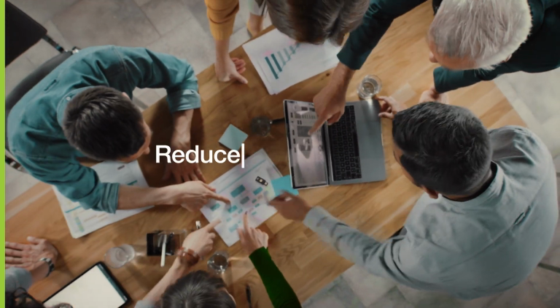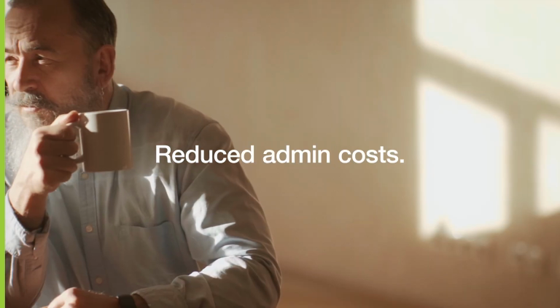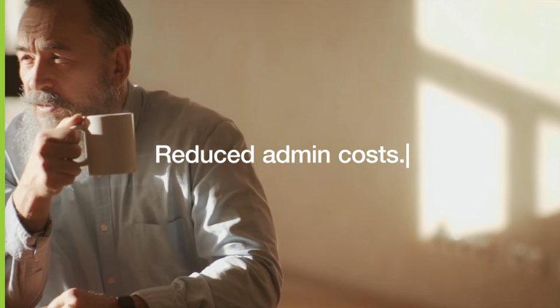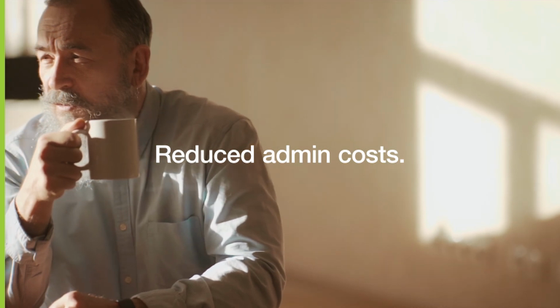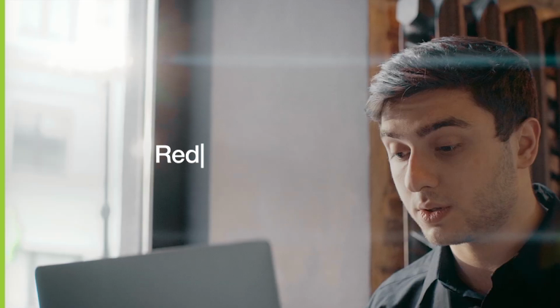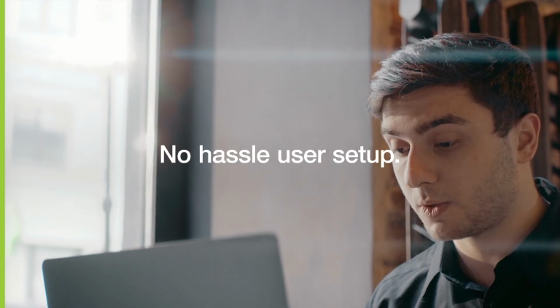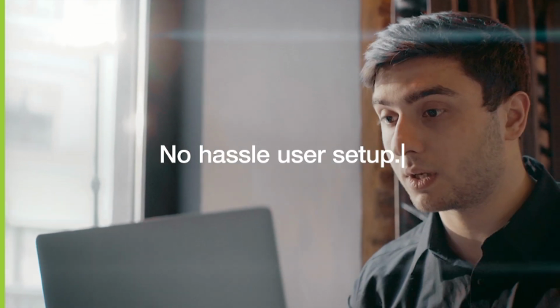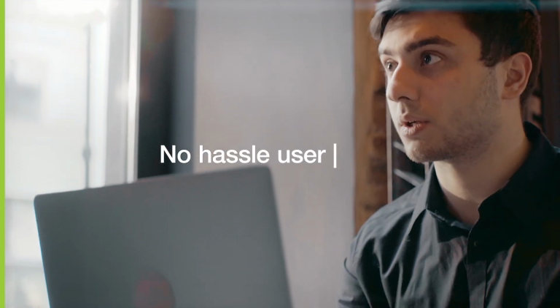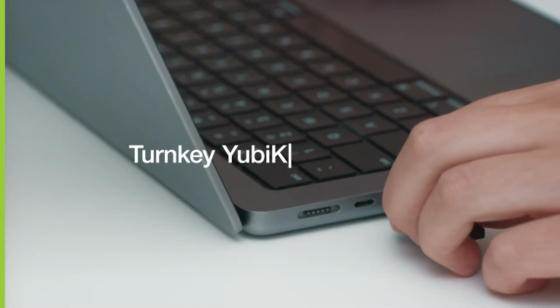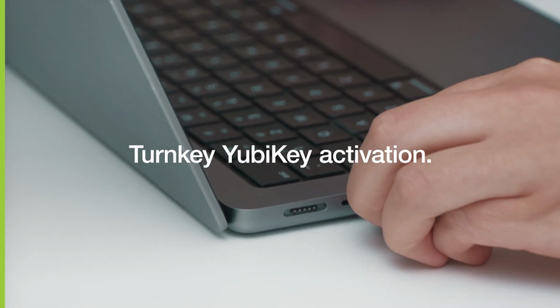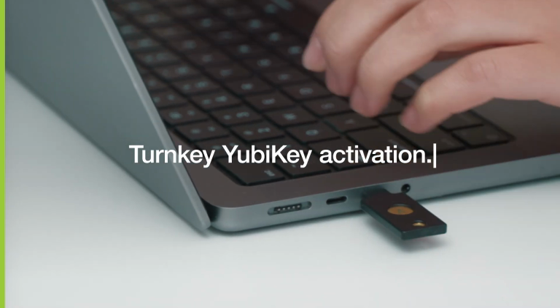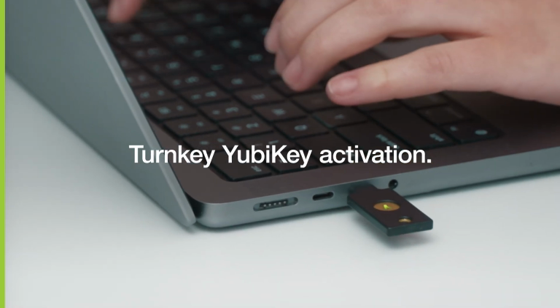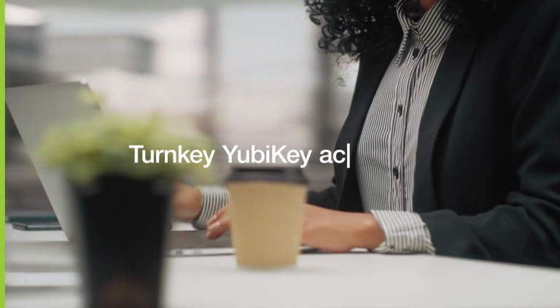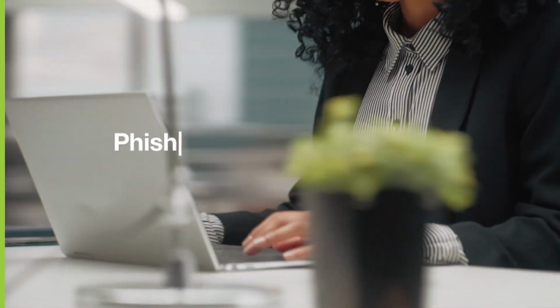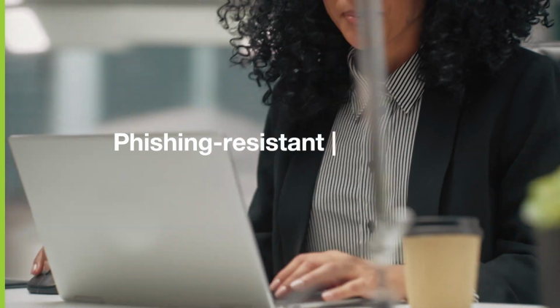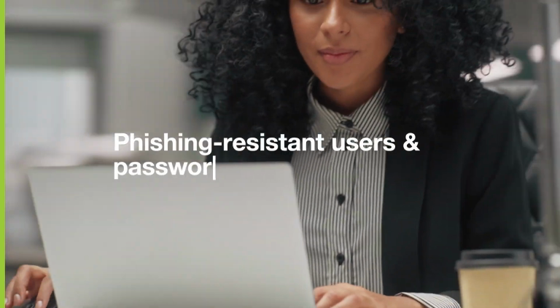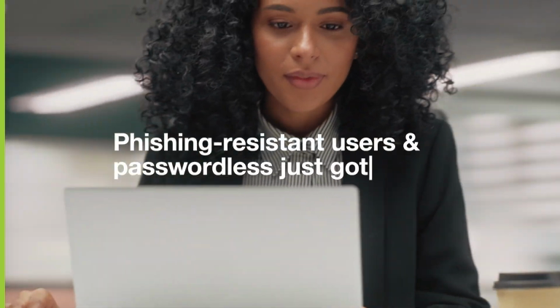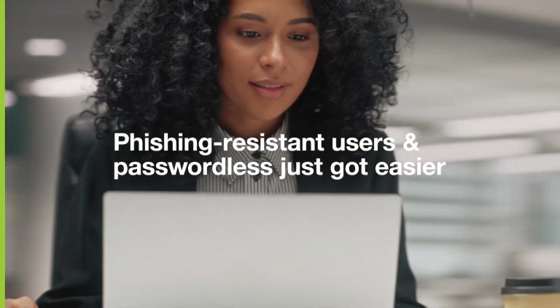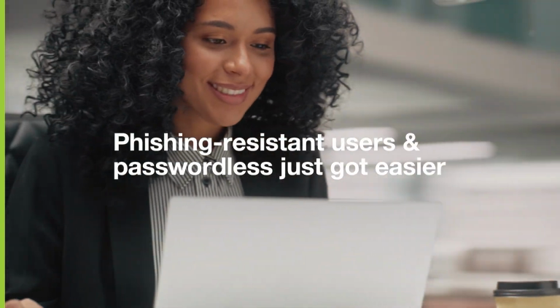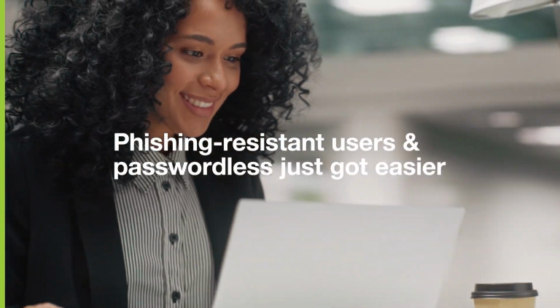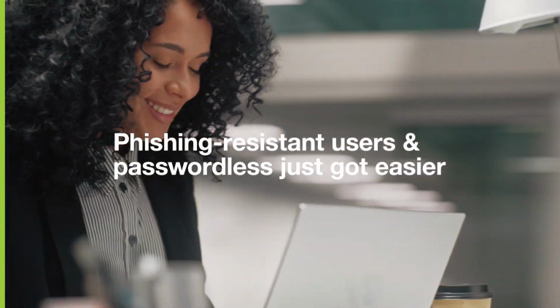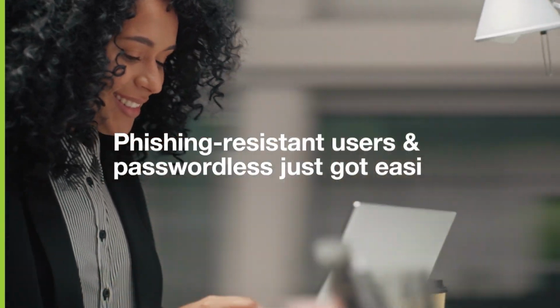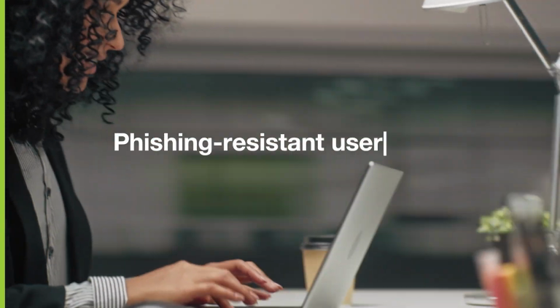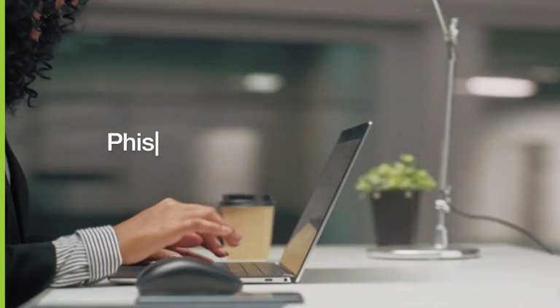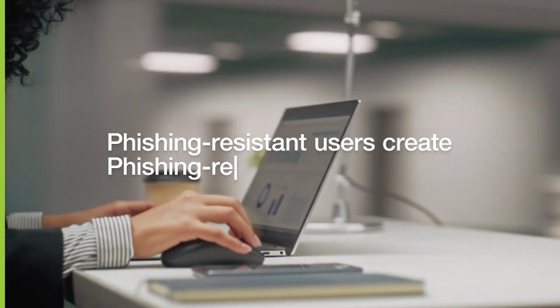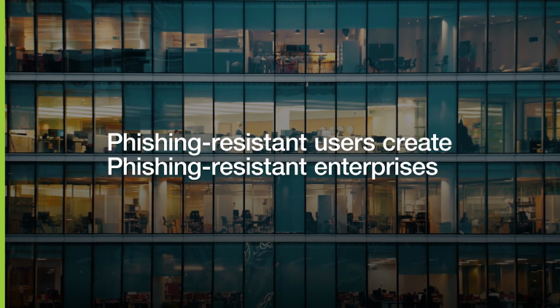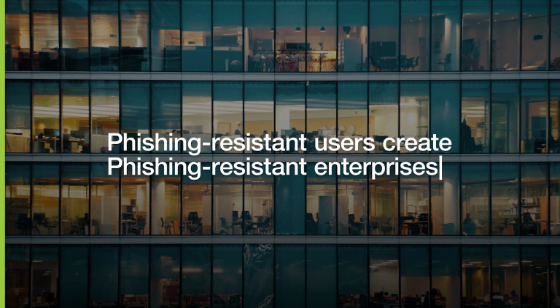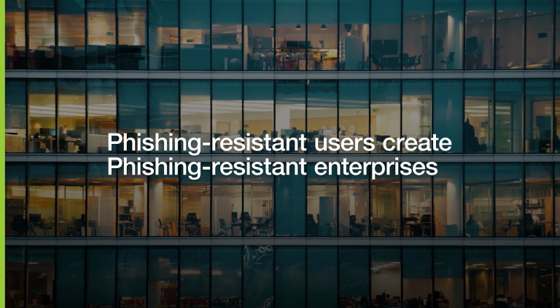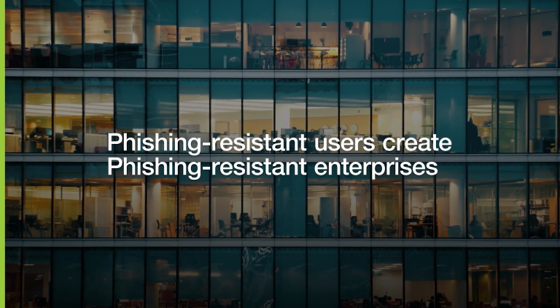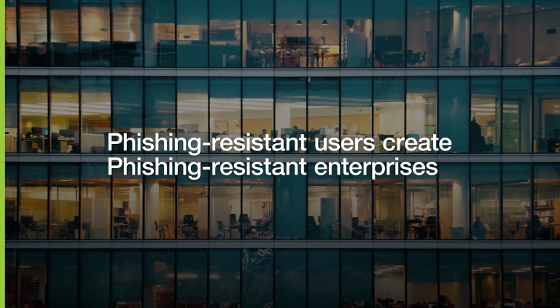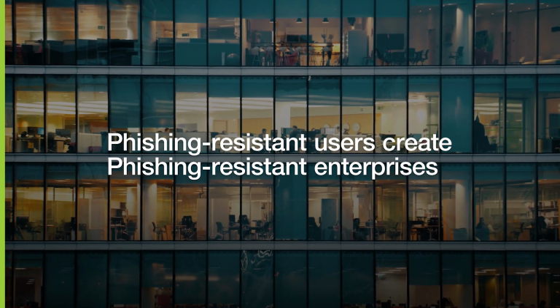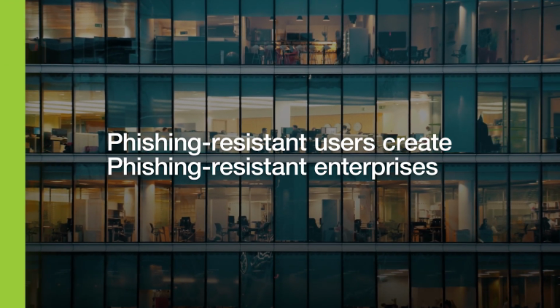Reduced admin costs, no-hassle user setup, turnkey YubiKey activation — creating phishing-resistant users and accelerating to passwordless just got easier. And phishing-resistant users create phishing-resistant enterprises. That's the YubiKey promise.